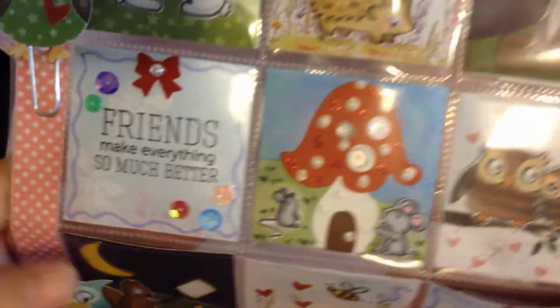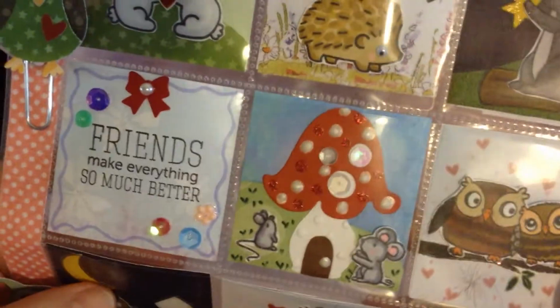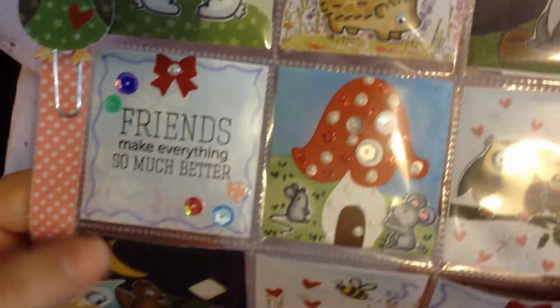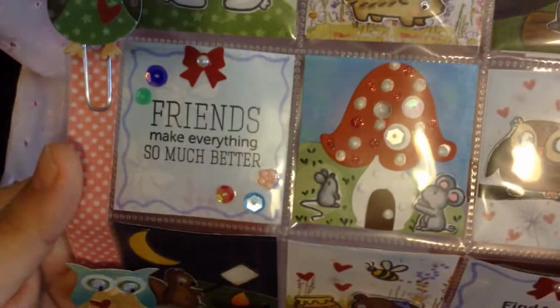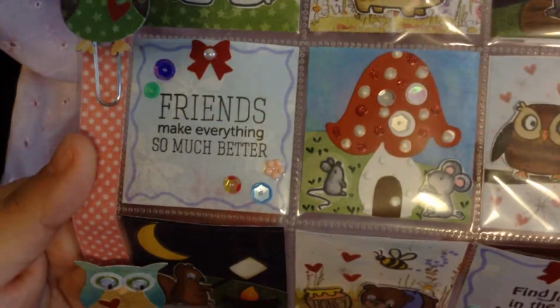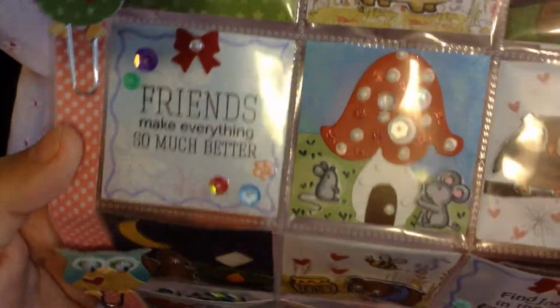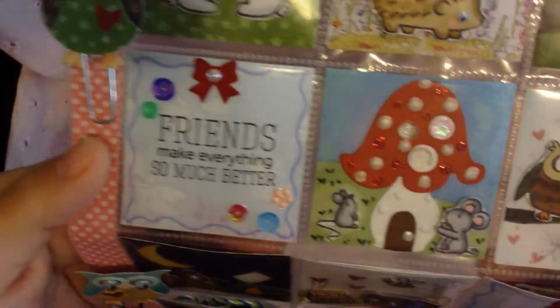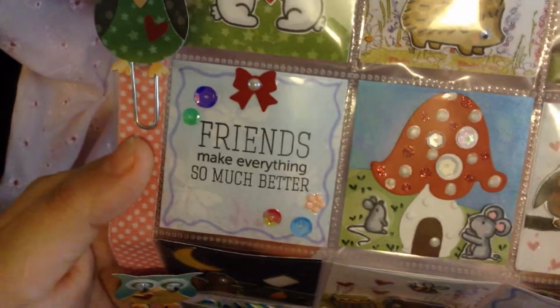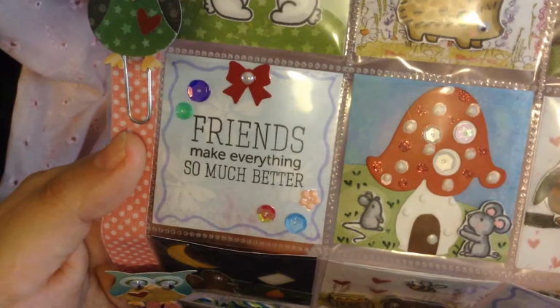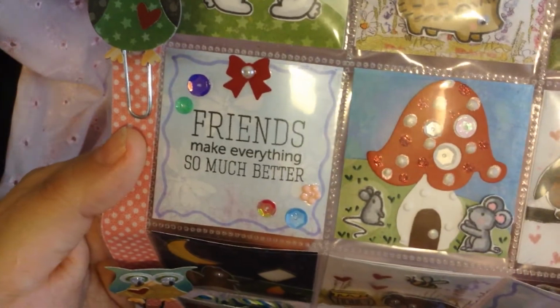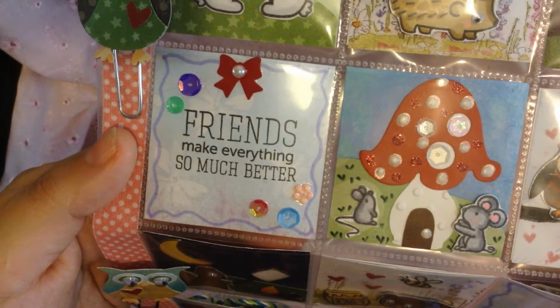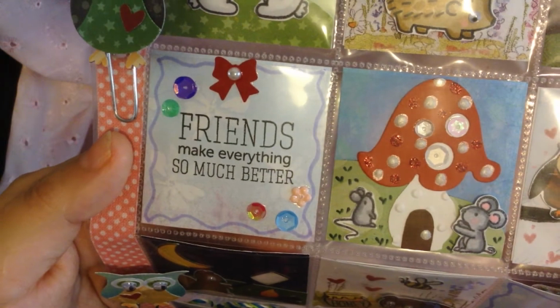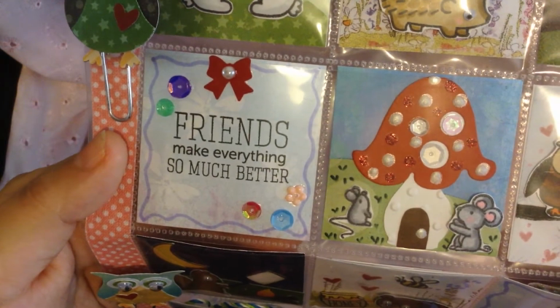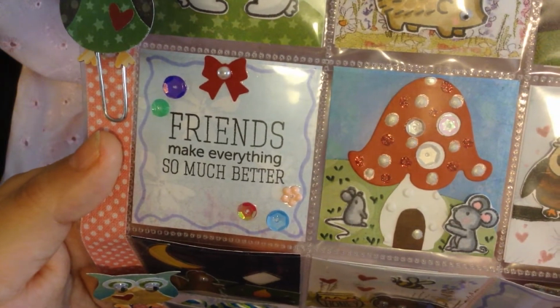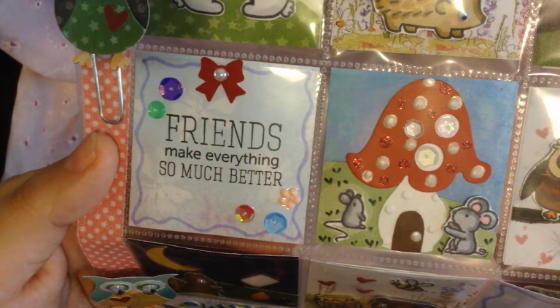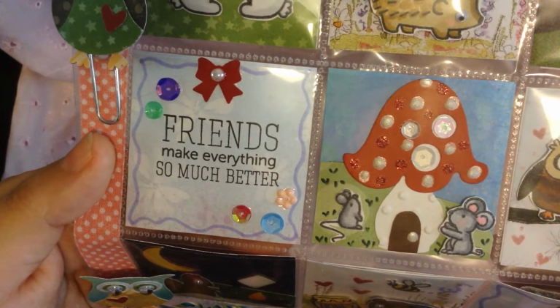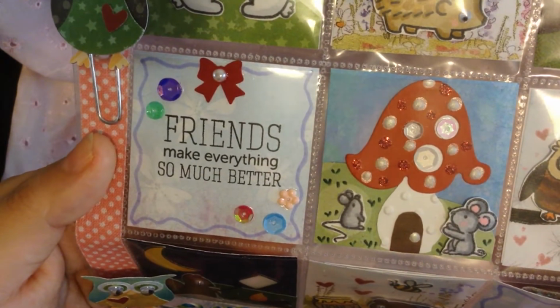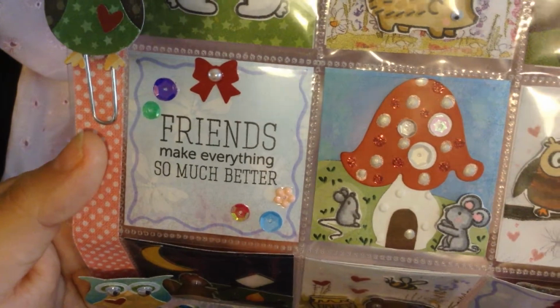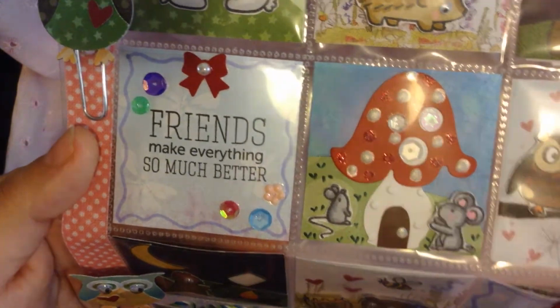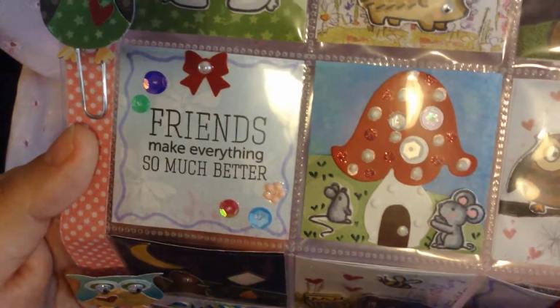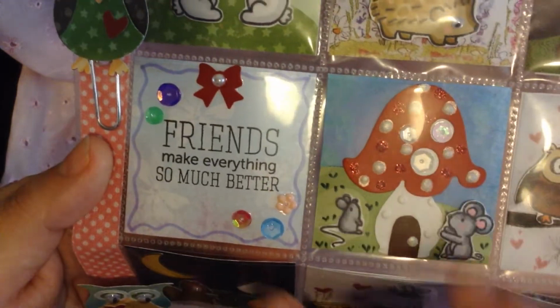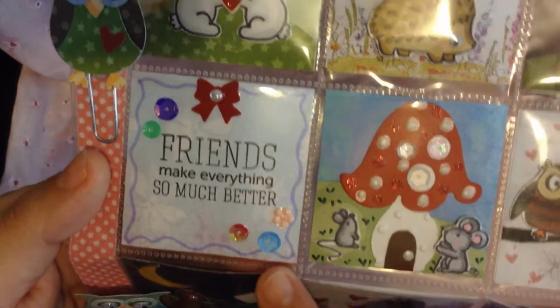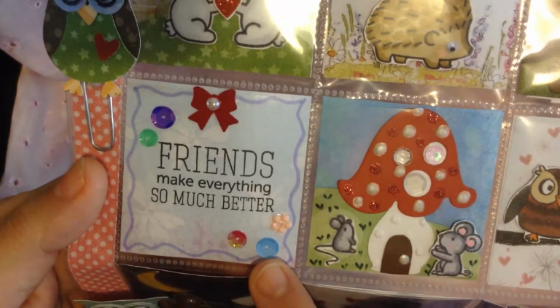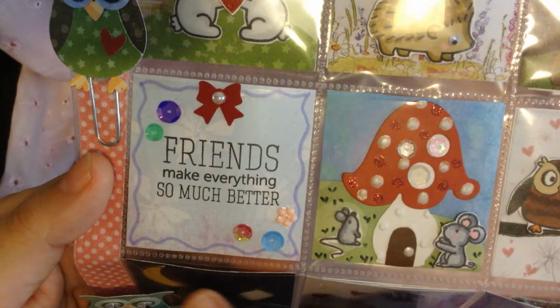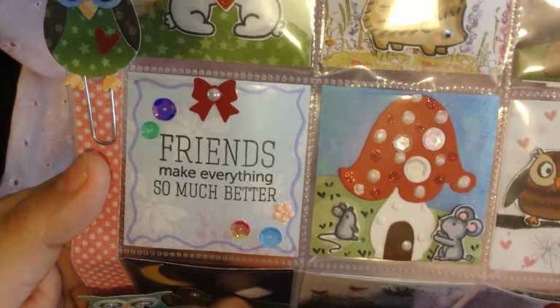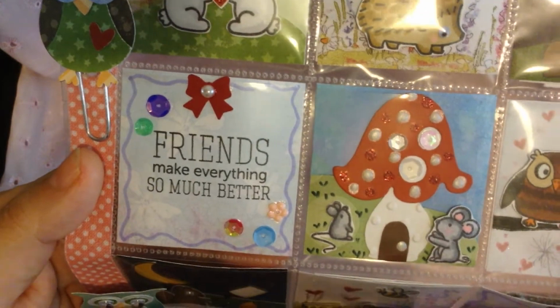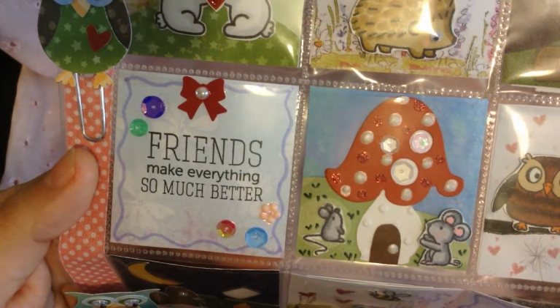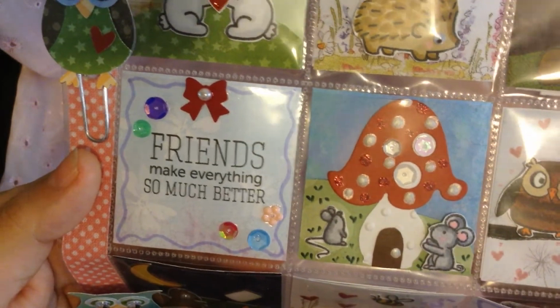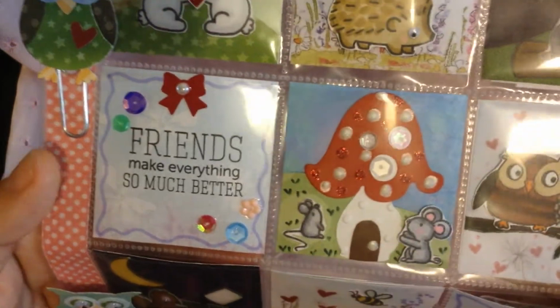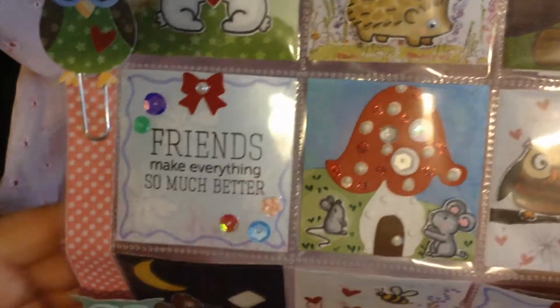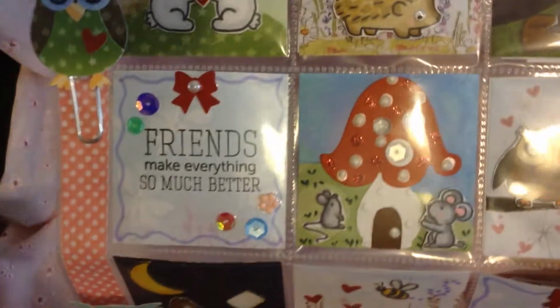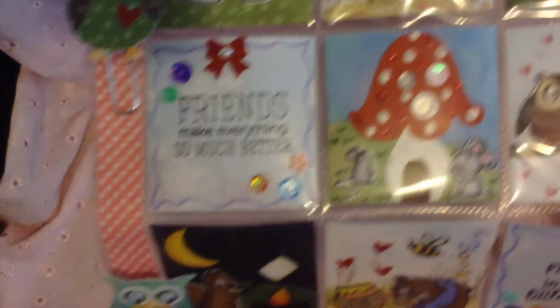And this one here, I just wanted to put like a cute little sentiment. And this one says 'Friends make everything so much better.' And I just put a little bow and some little sequins to decorate the pocket there.